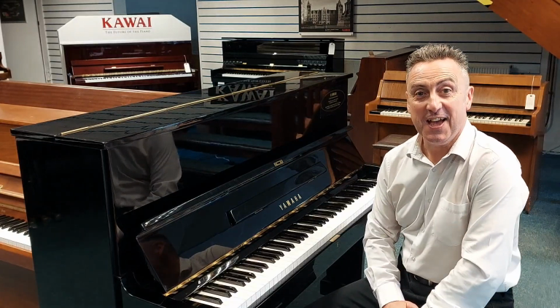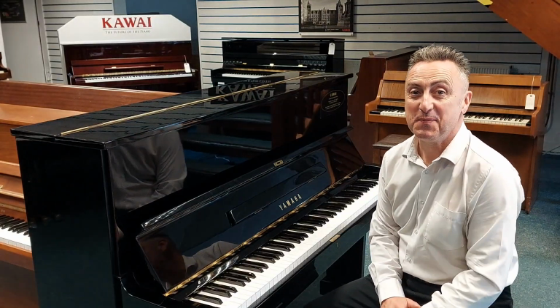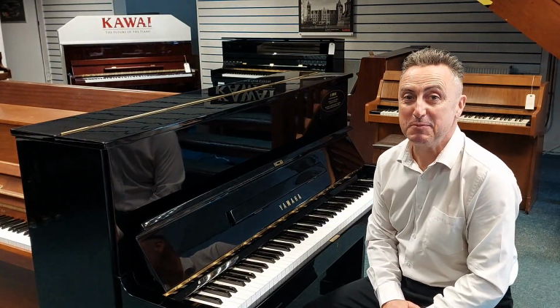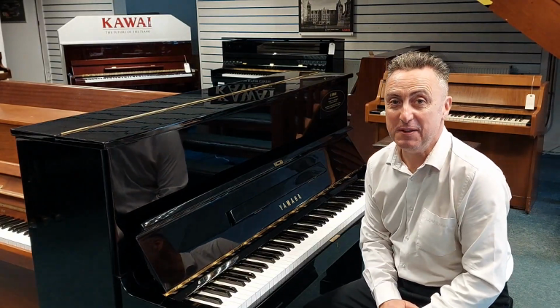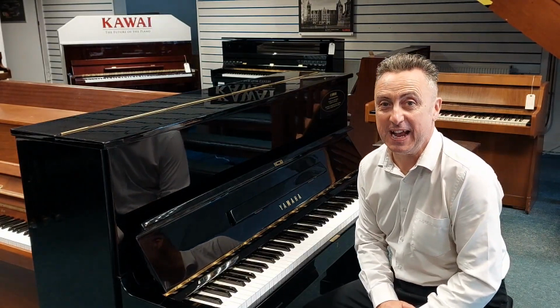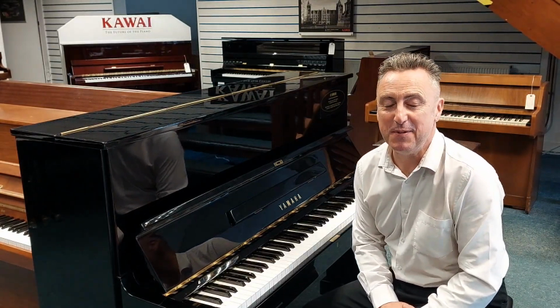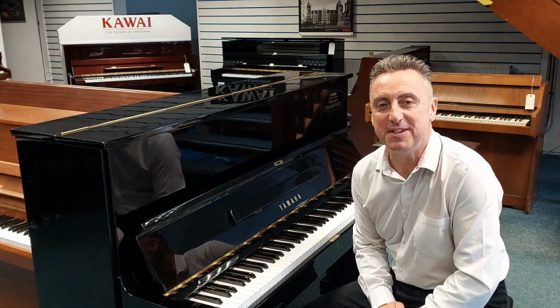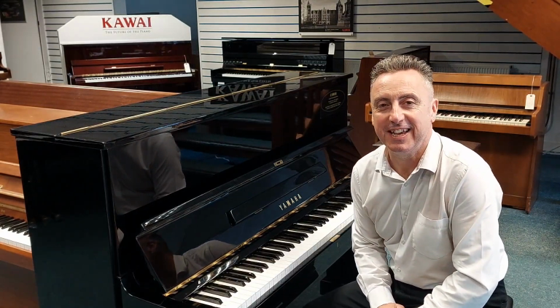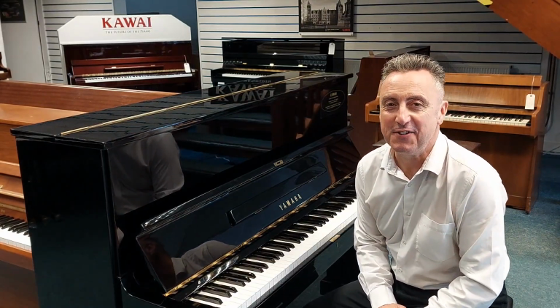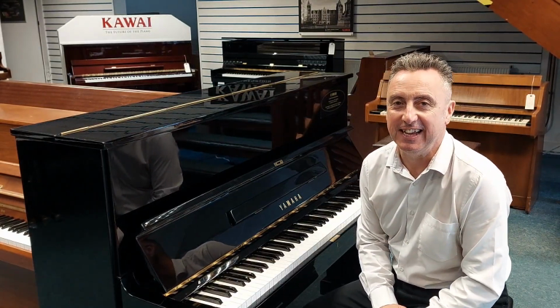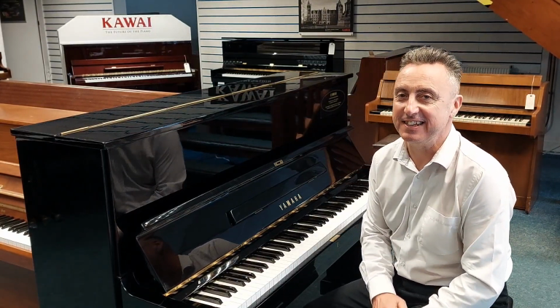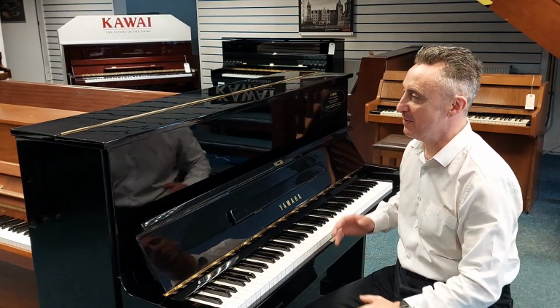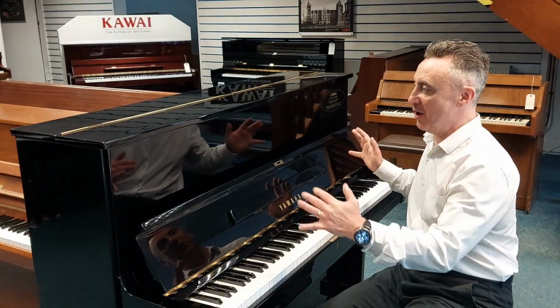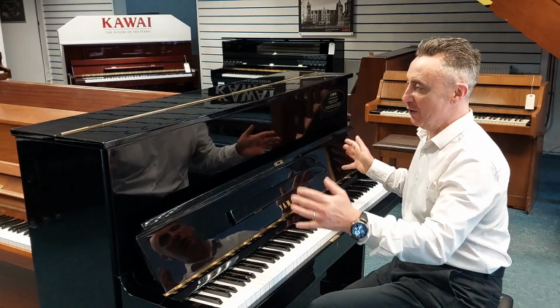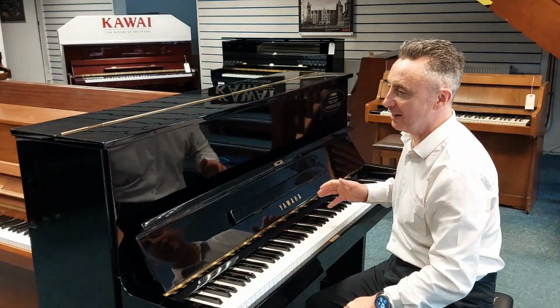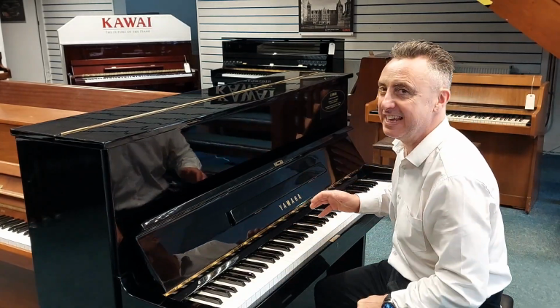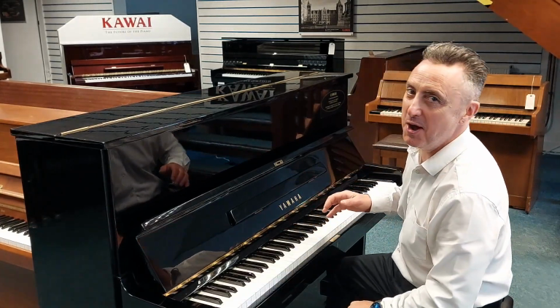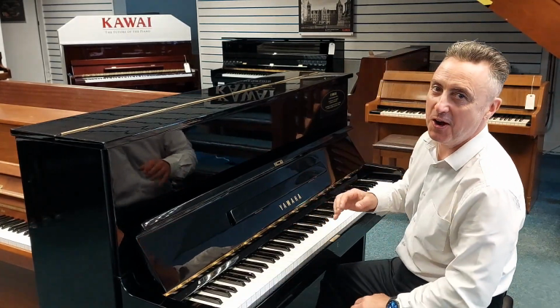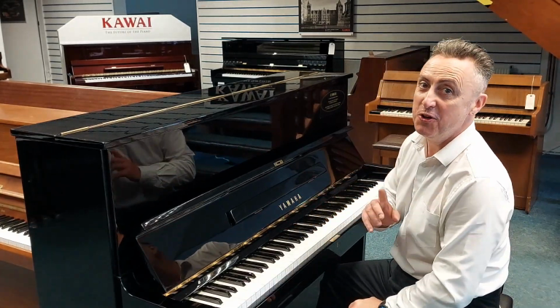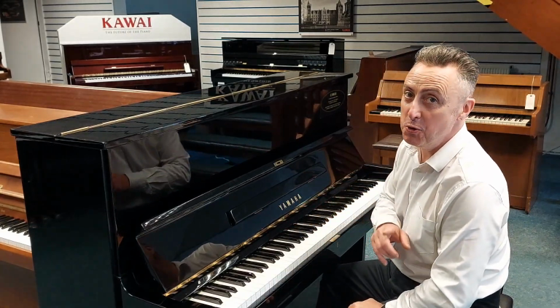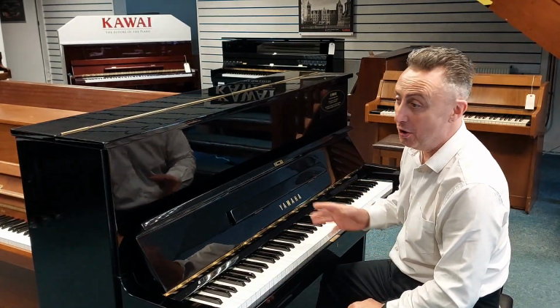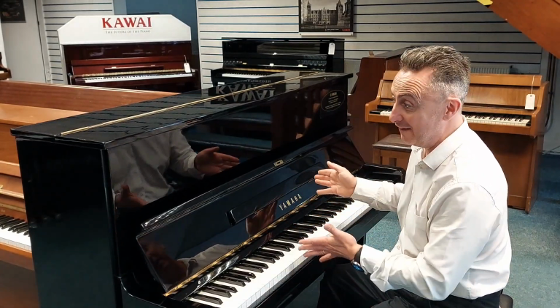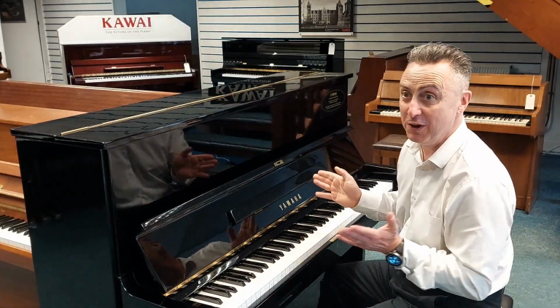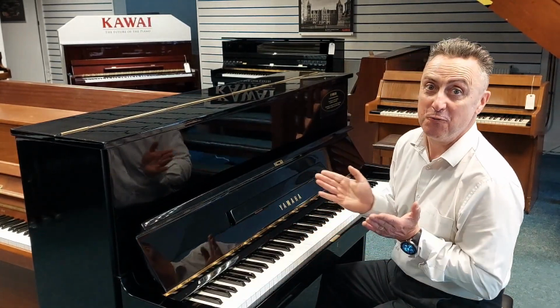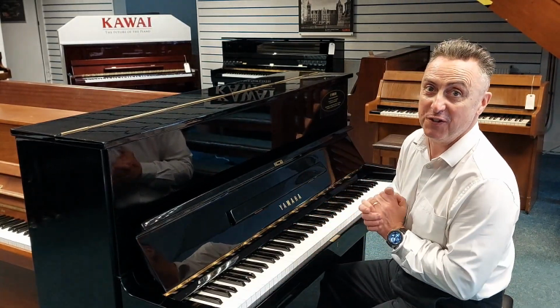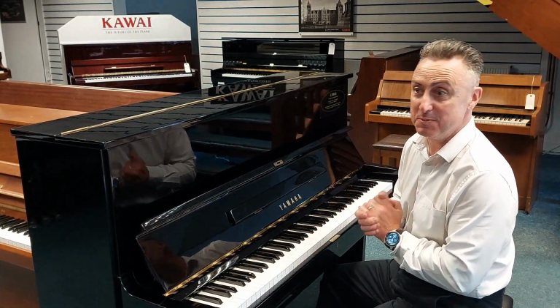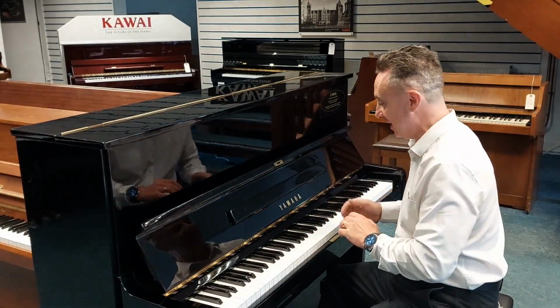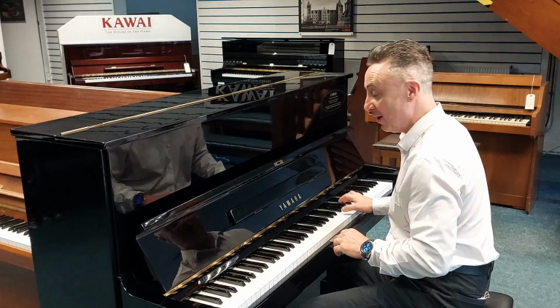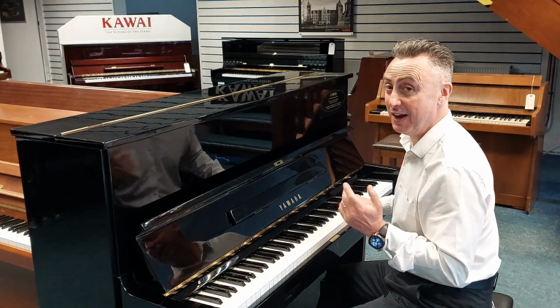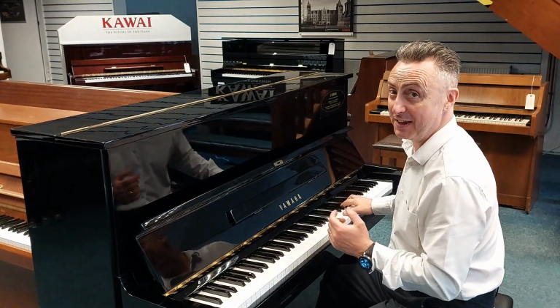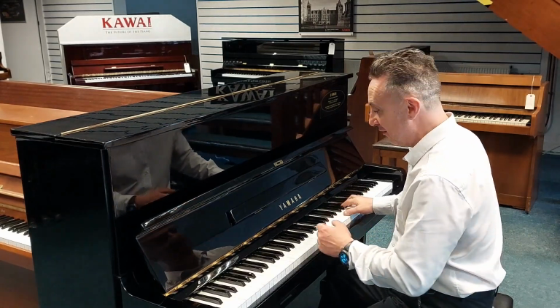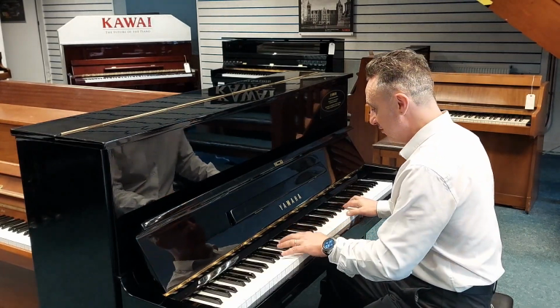Hey, my name's Graeme and I'm at Rimmers Music here in Leyland and we've got our lovely Yamaha U1 here for you, refurbished by Yamaha at the Yamaha factory.